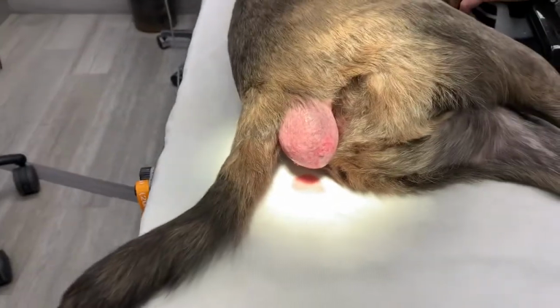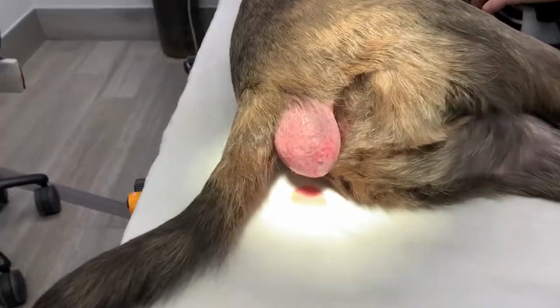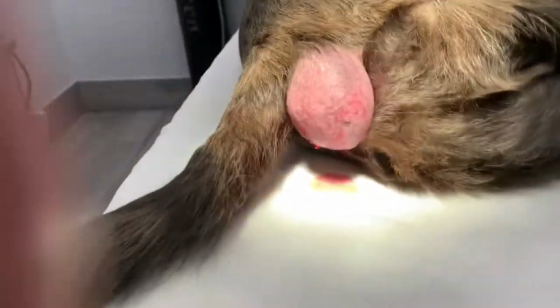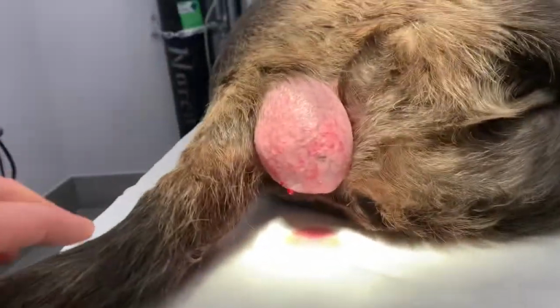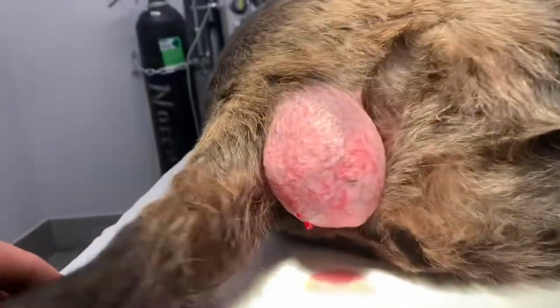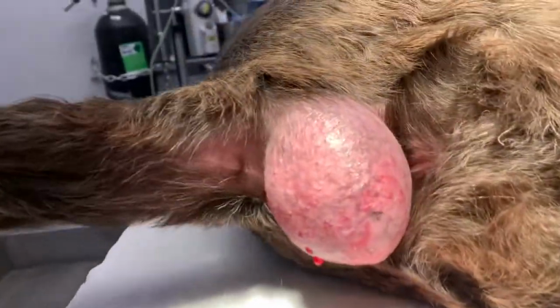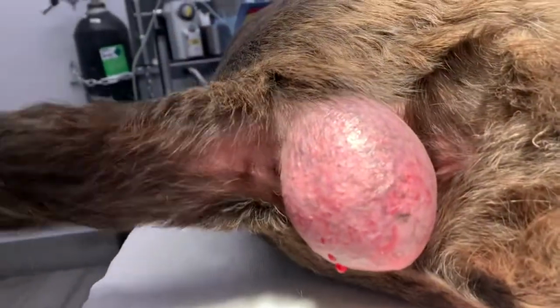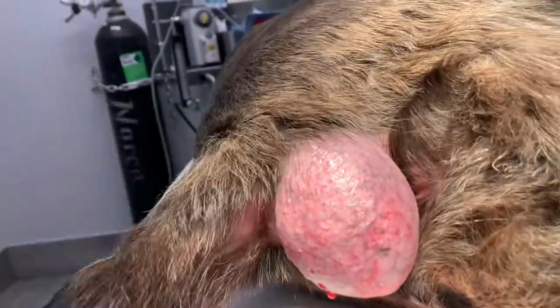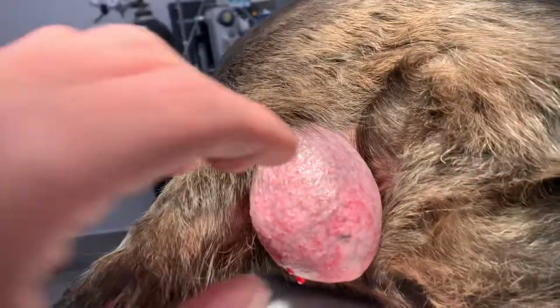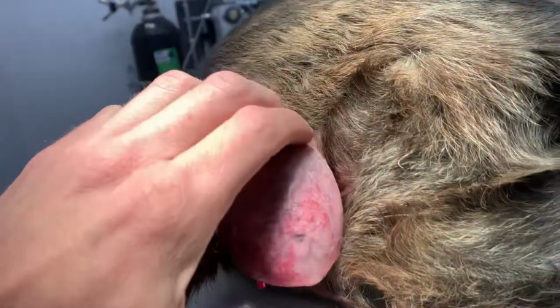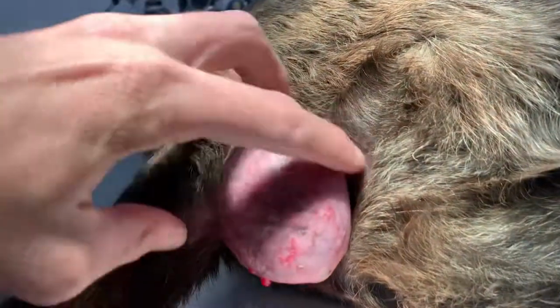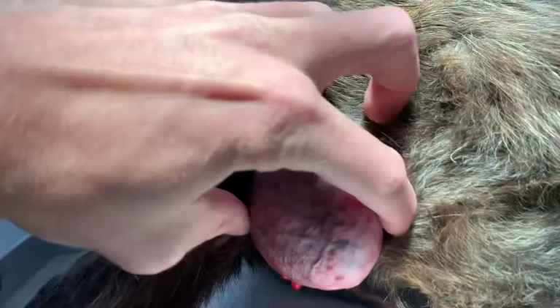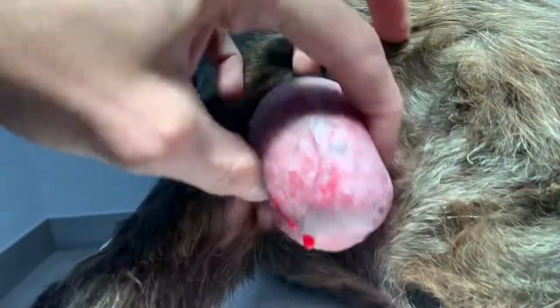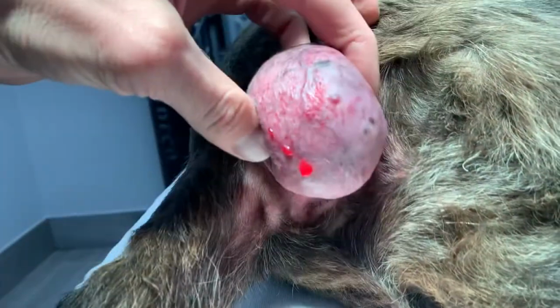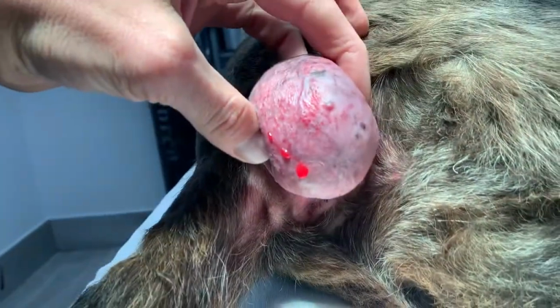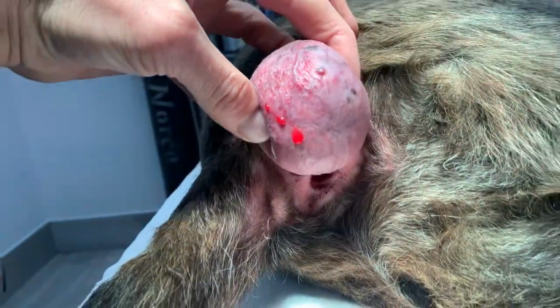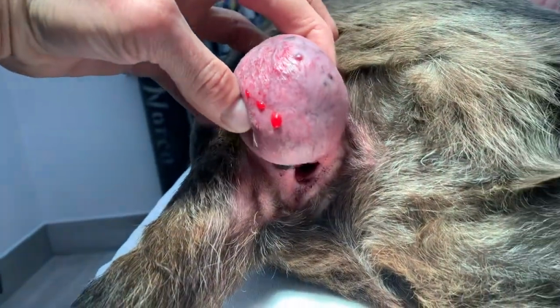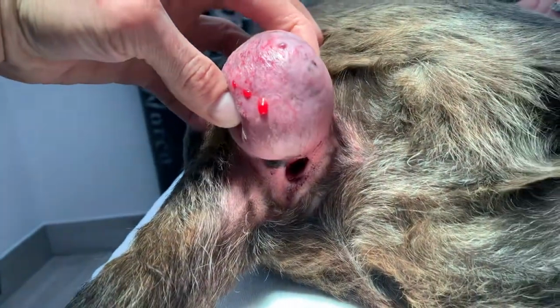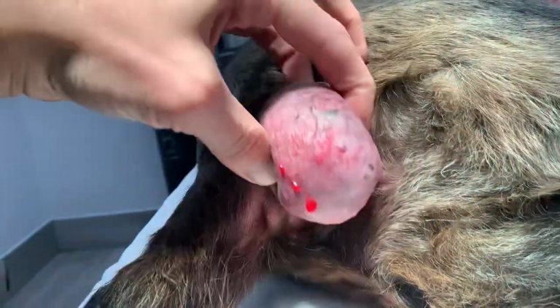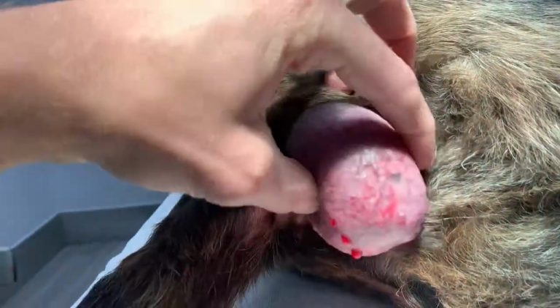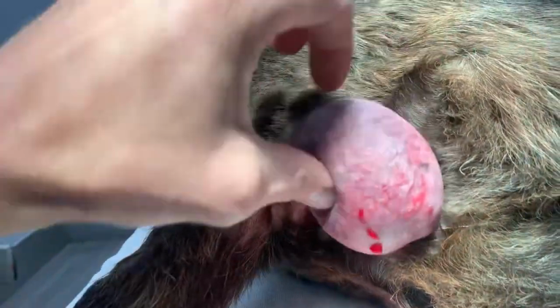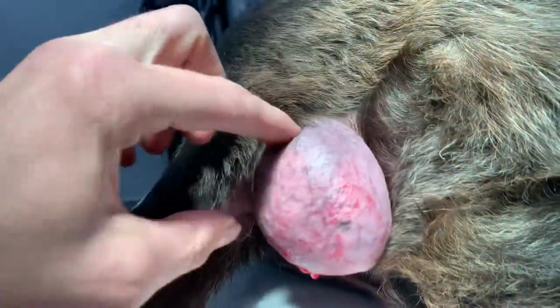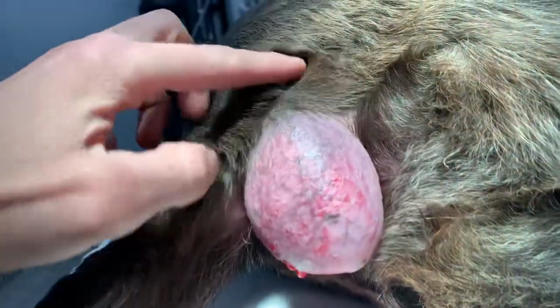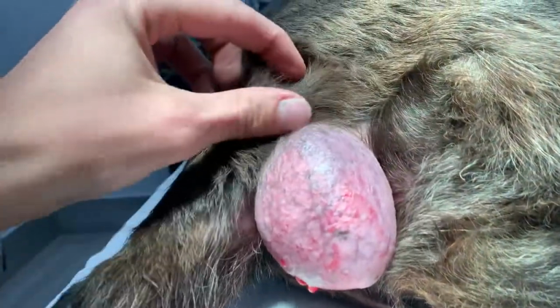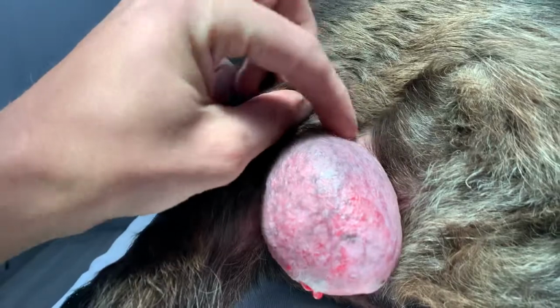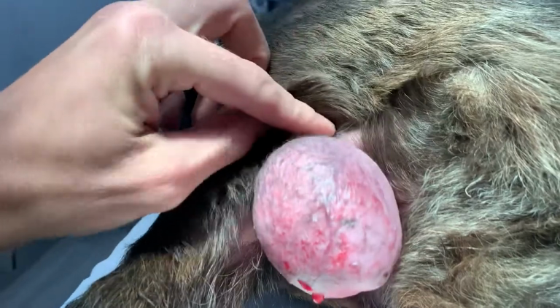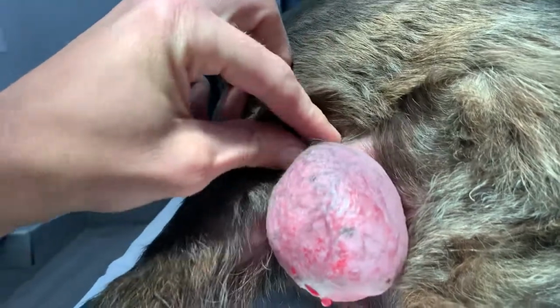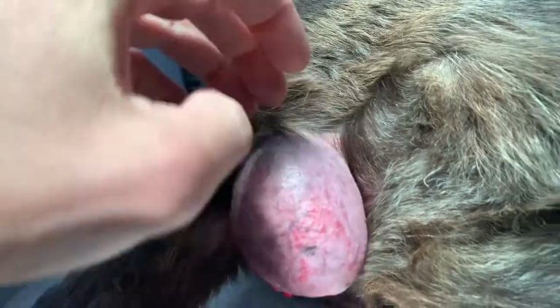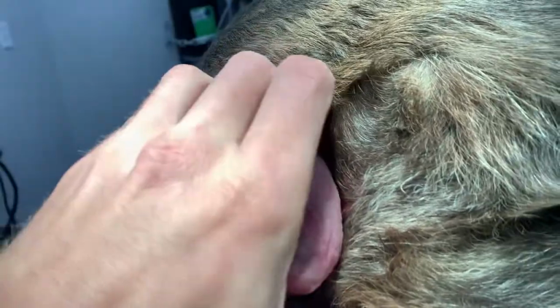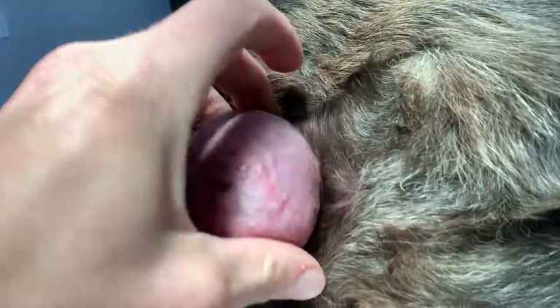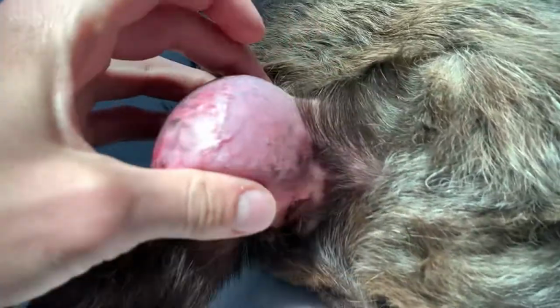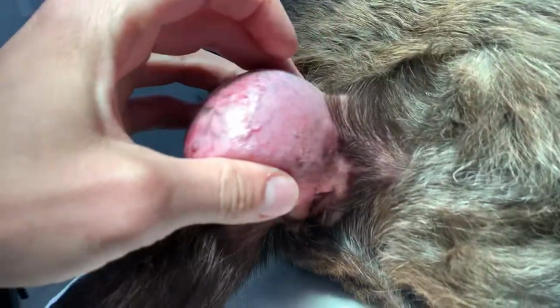This is, I think, a perianal adenoma — just a very large one. I have a second cytology pending that I'm going to look at before surgery.